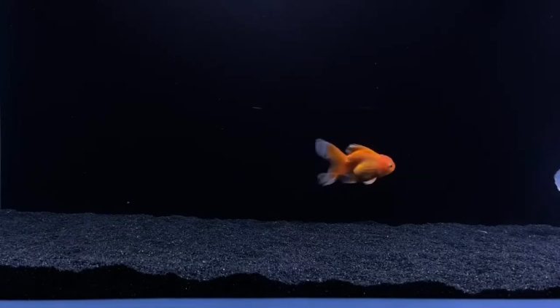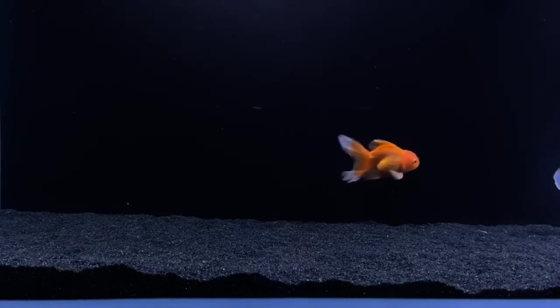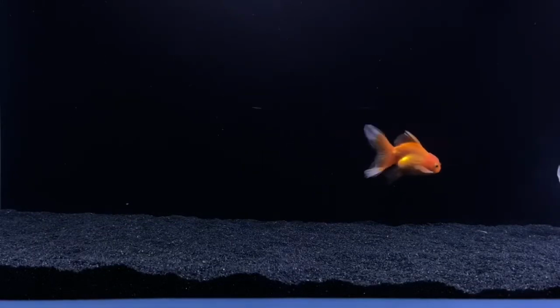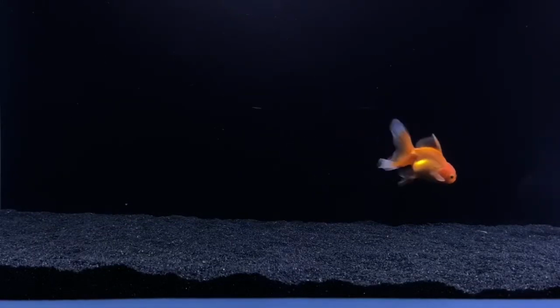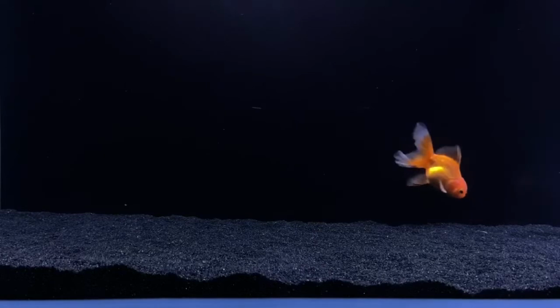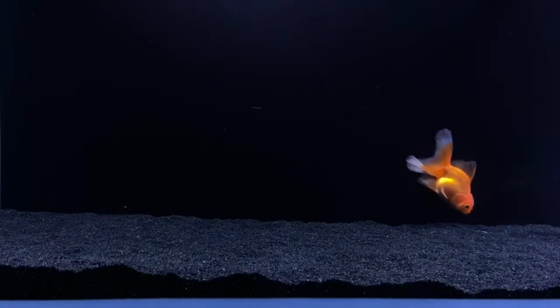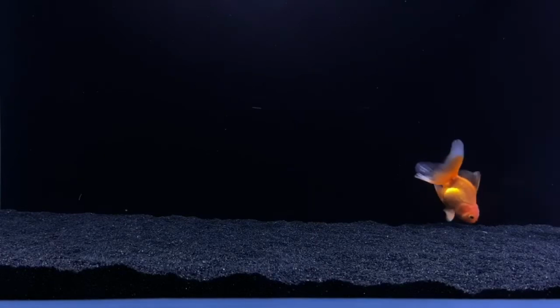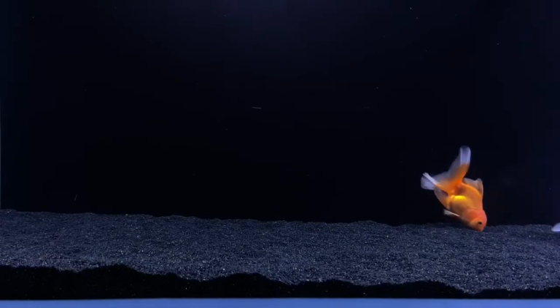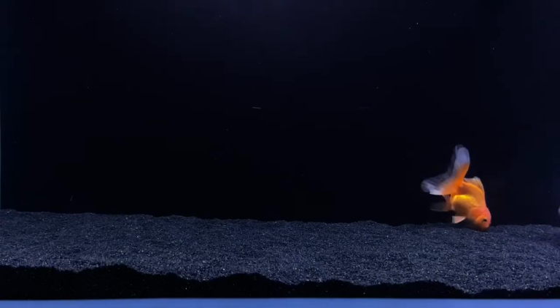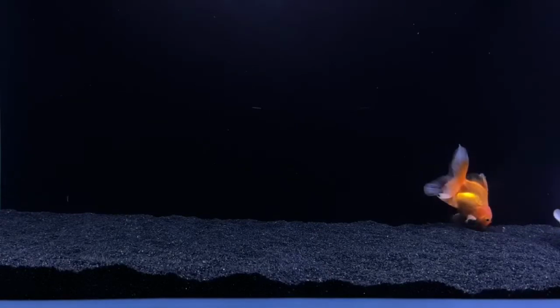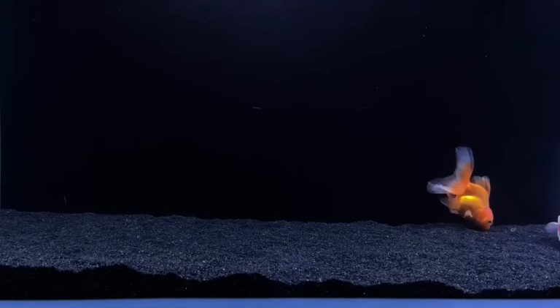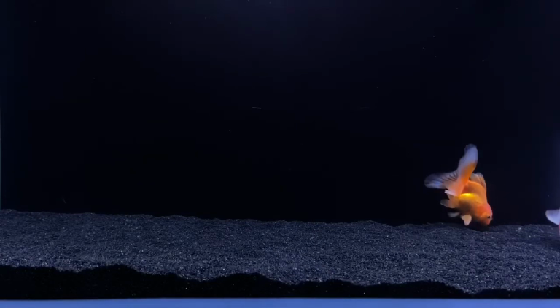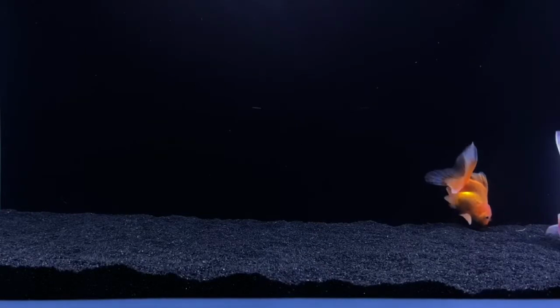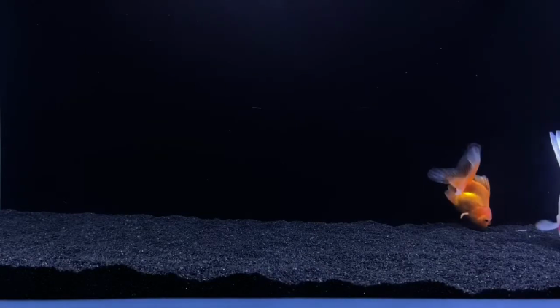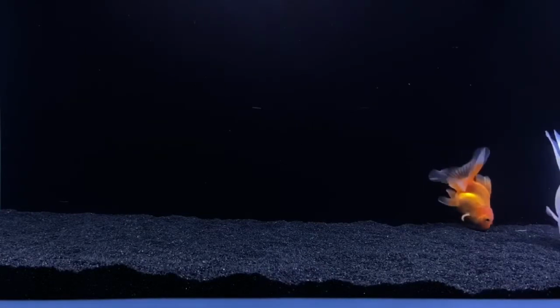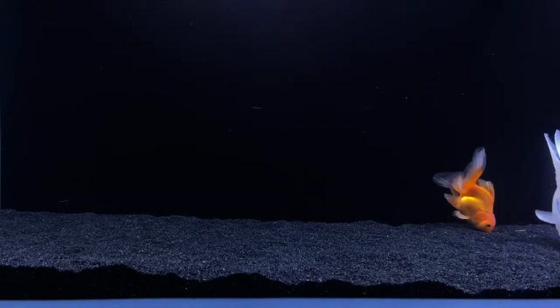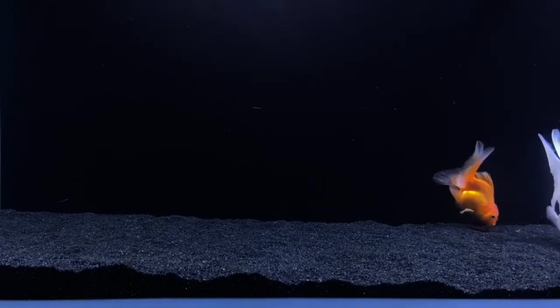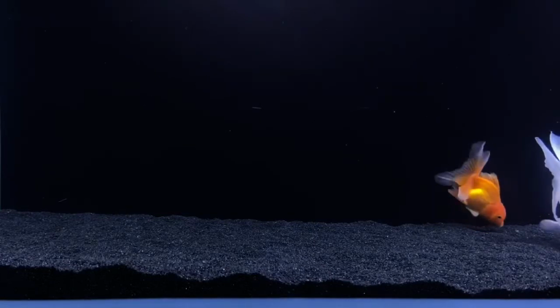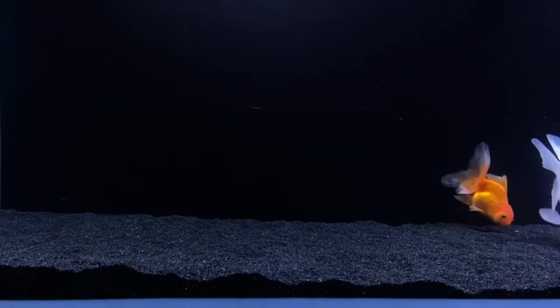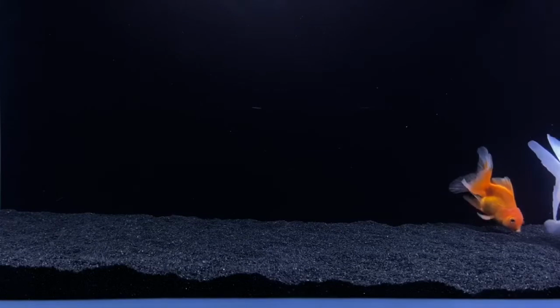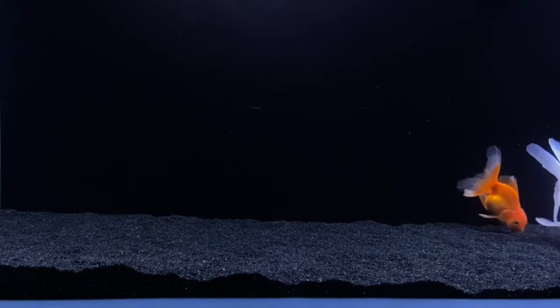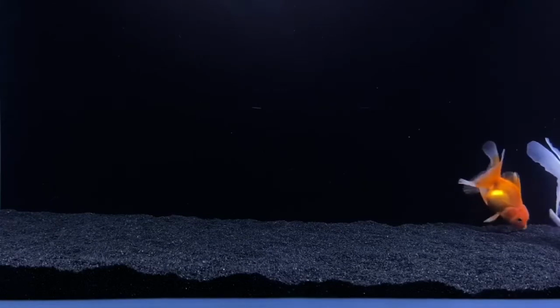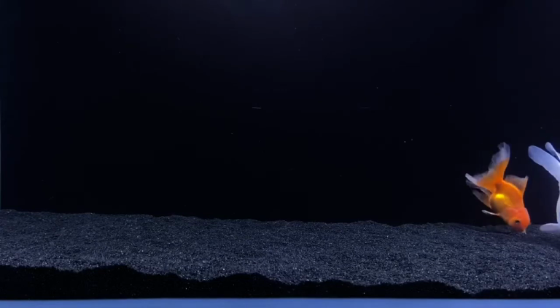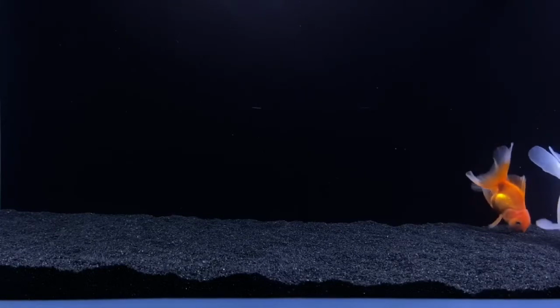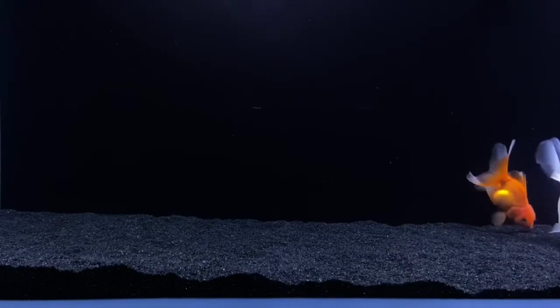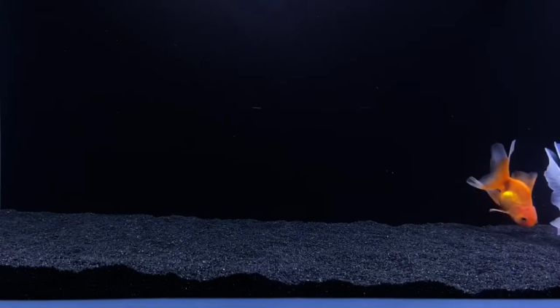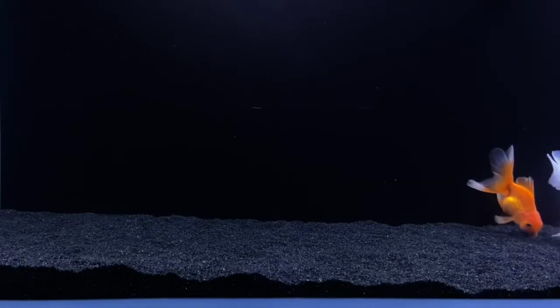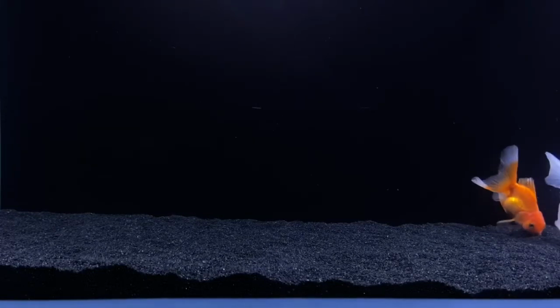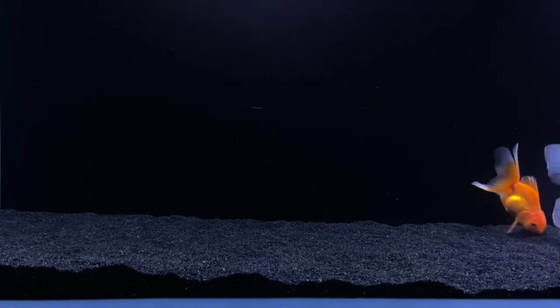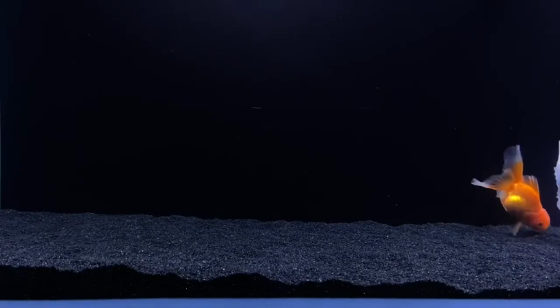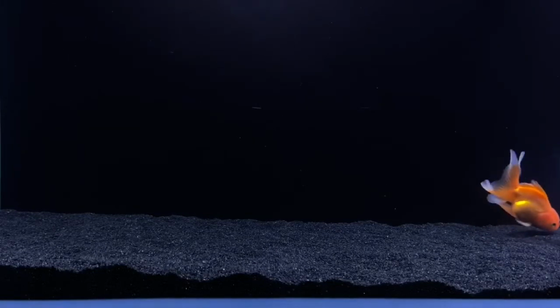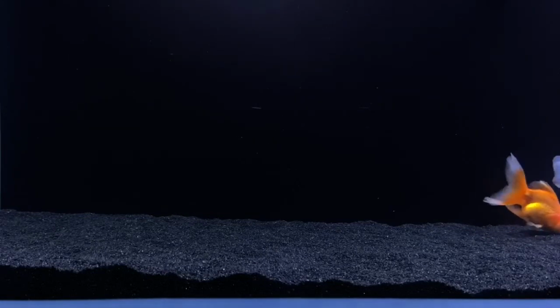The first and biggest thing is having good clean water. You want to make sure you're doing frequent water changes so that the nitrates are low, and you're basically not going to have anything toxic in your aquarium.